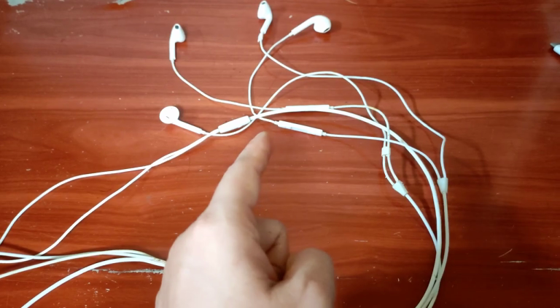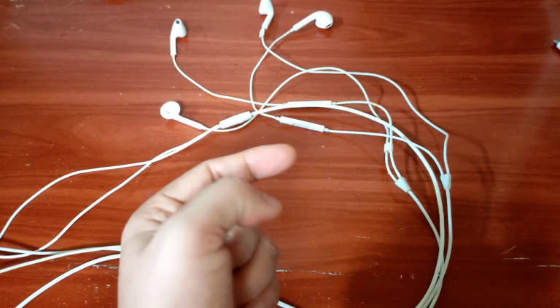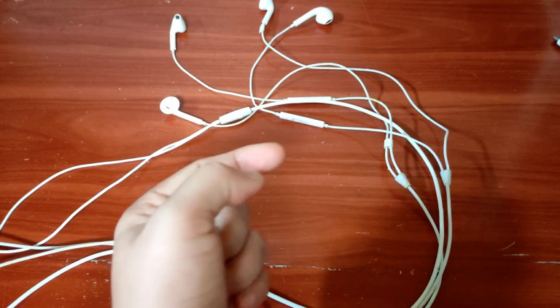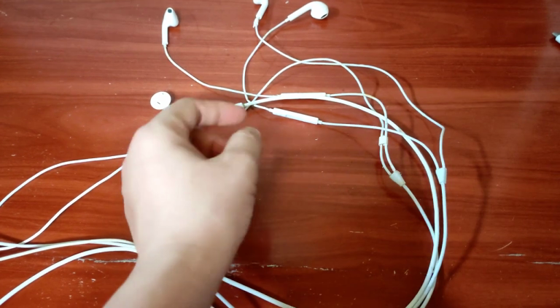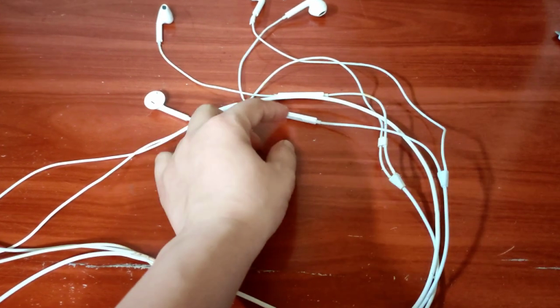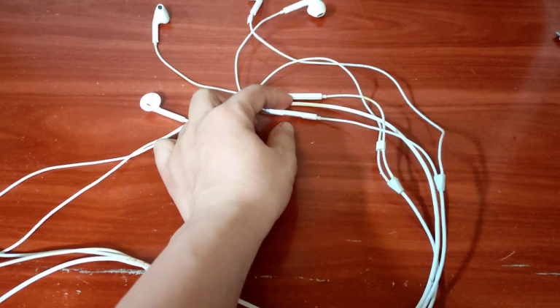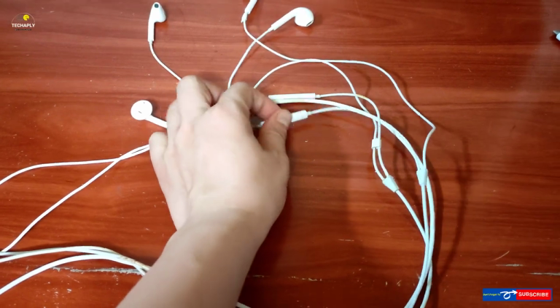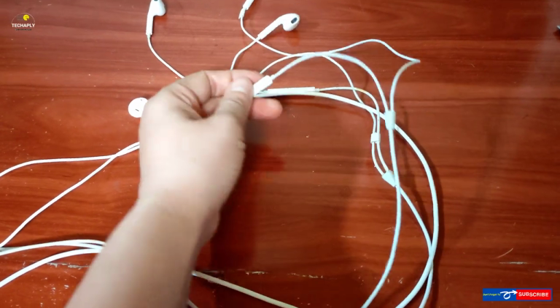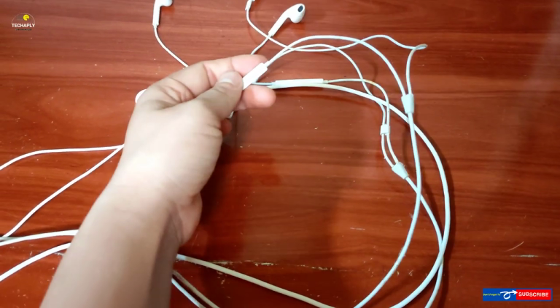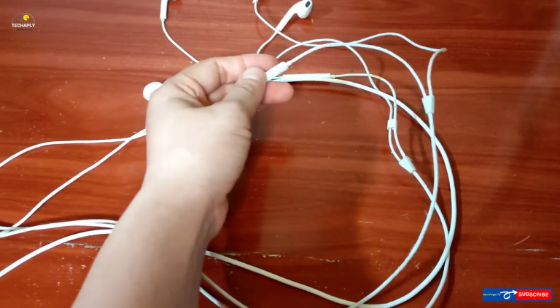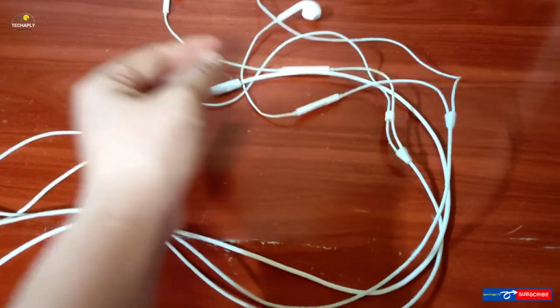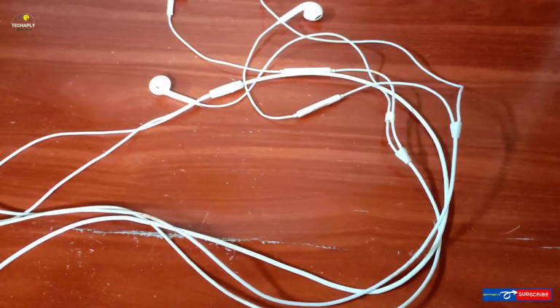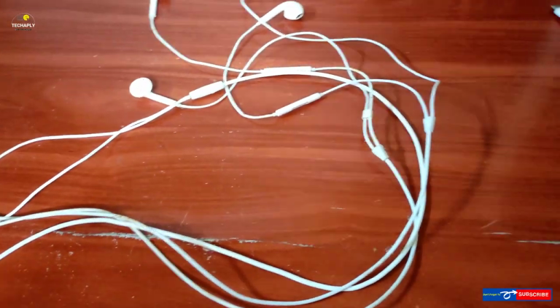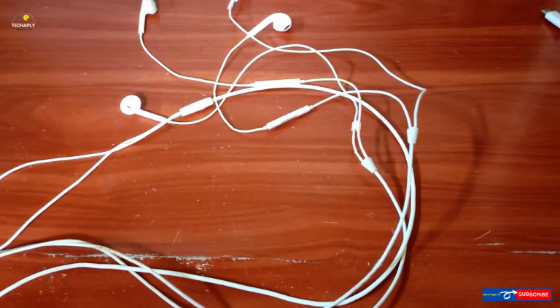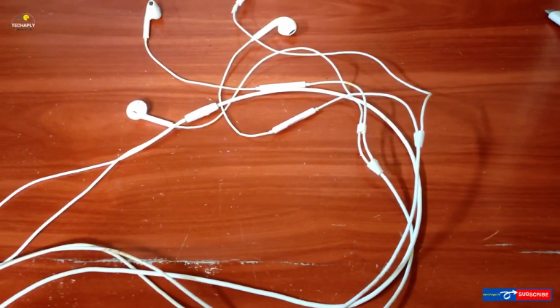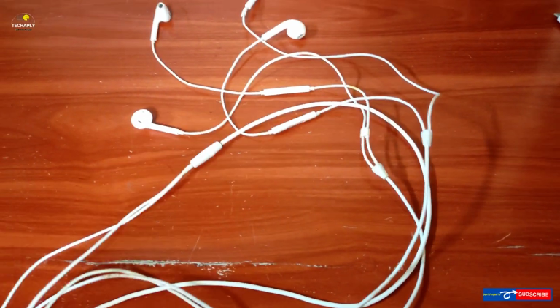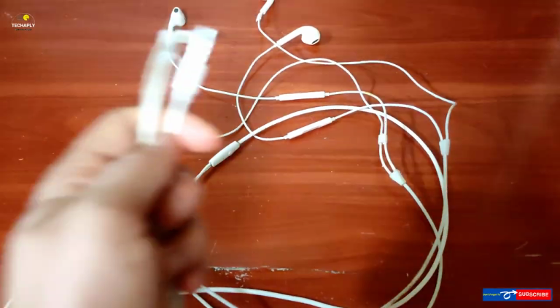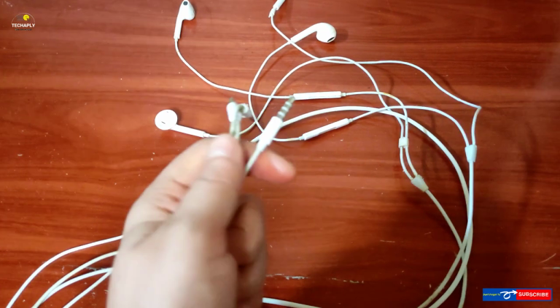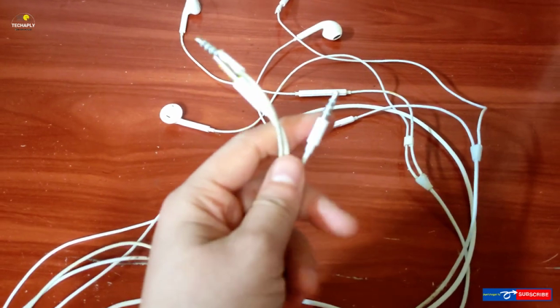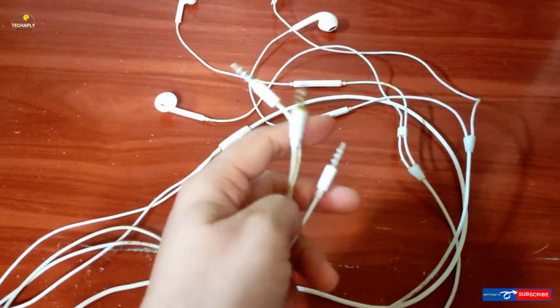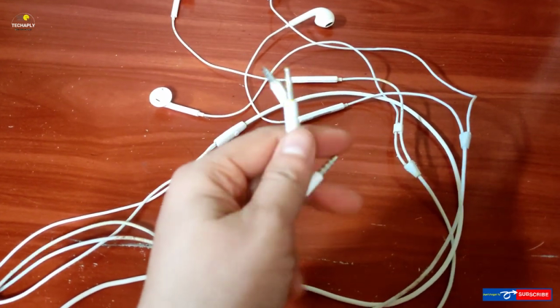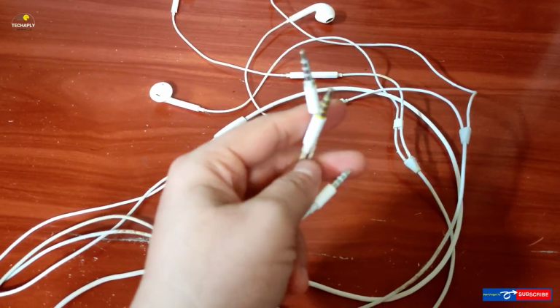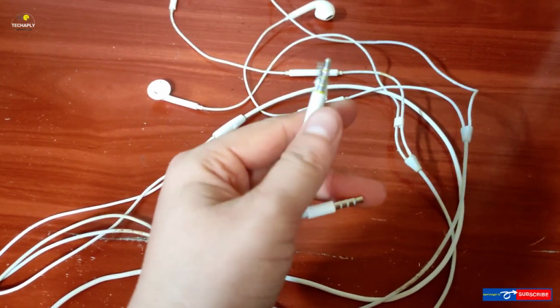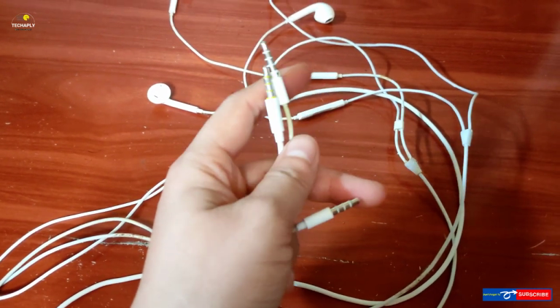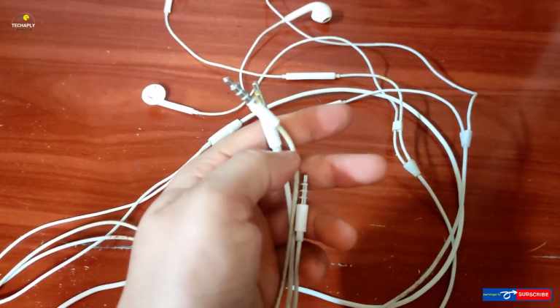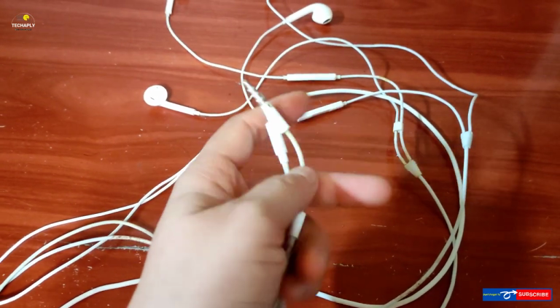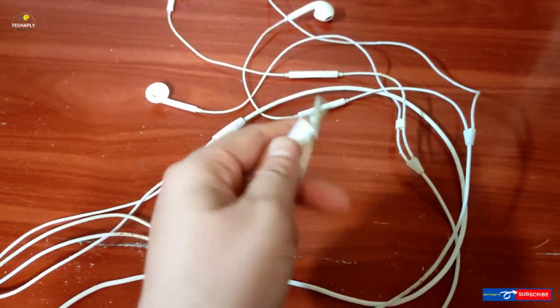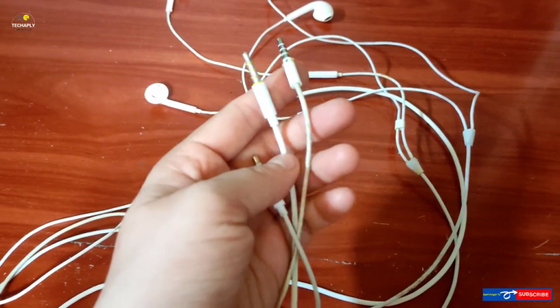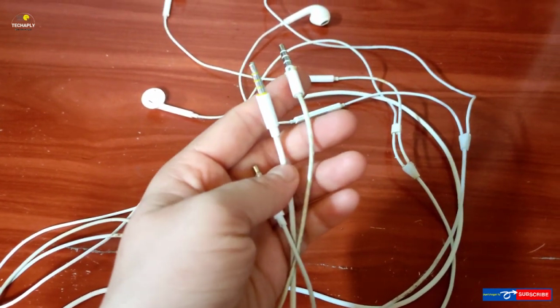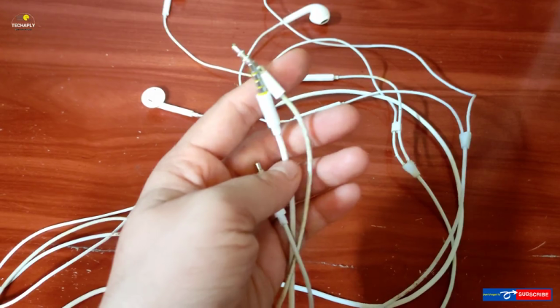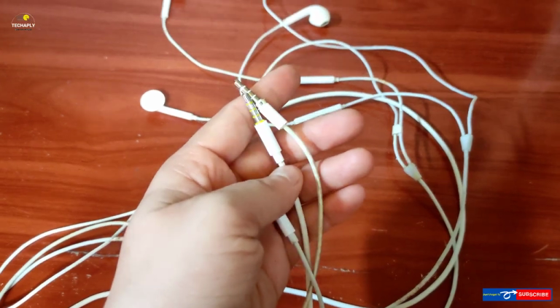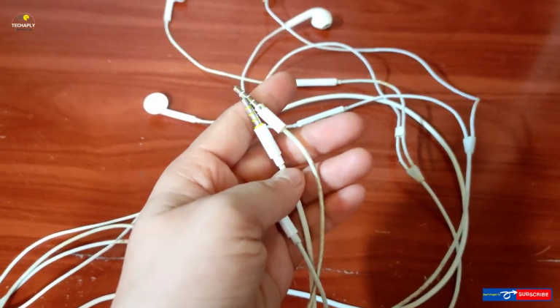Hello guys, what's going on? Welcome back to this channel and I hope you guys have a wonderful day. In this video, let's go through some special features and answer some questions on how to use earphones on Android. So, let's get started.